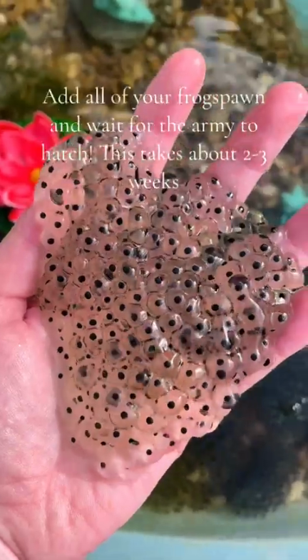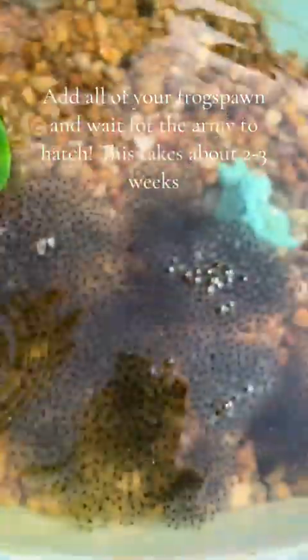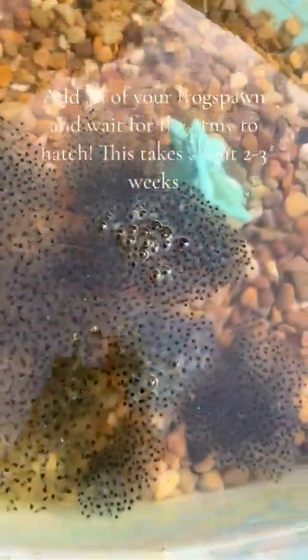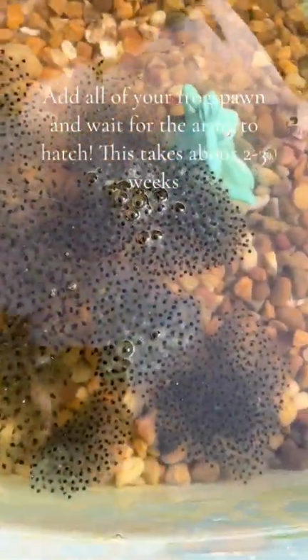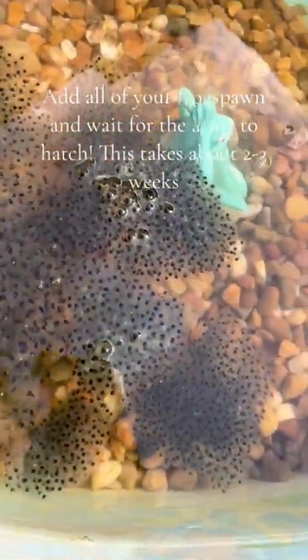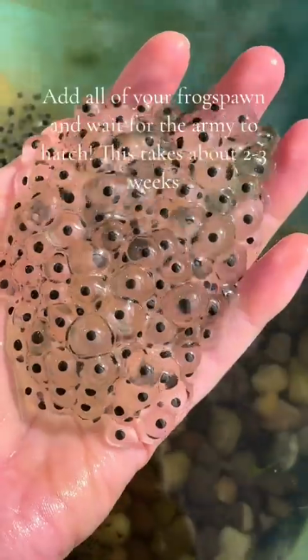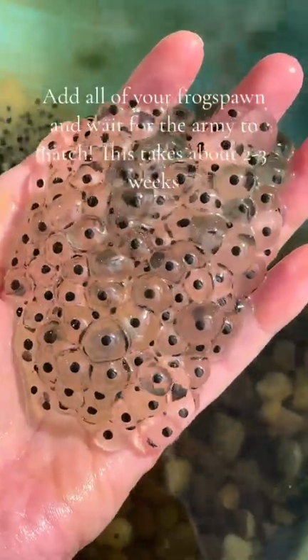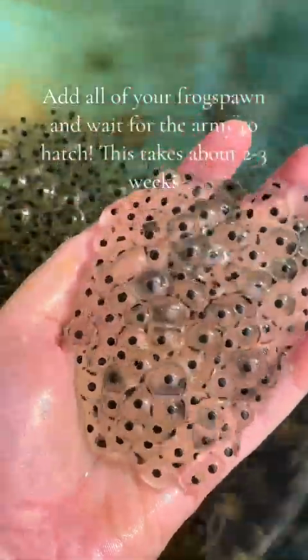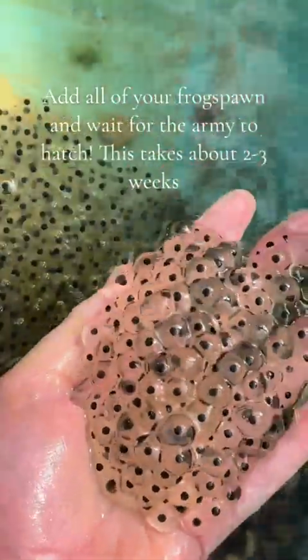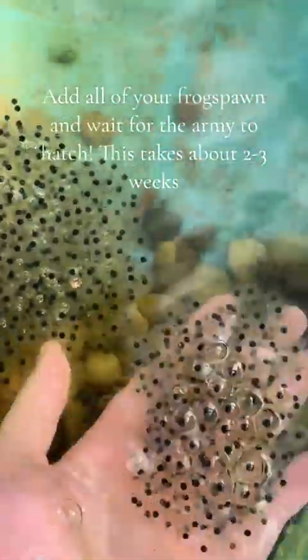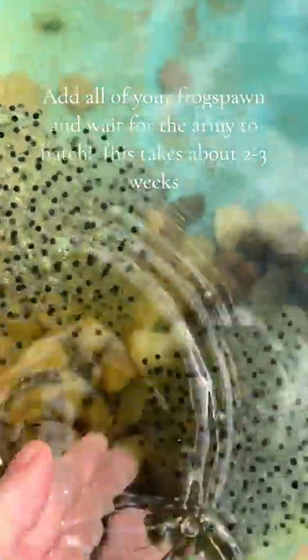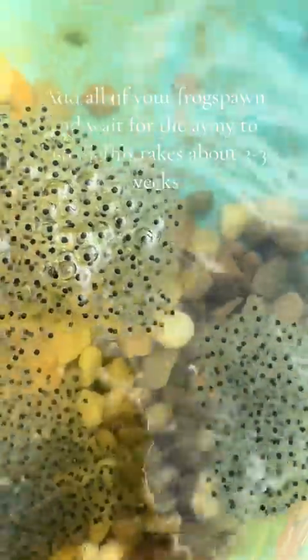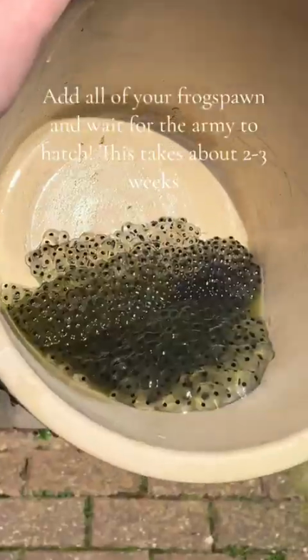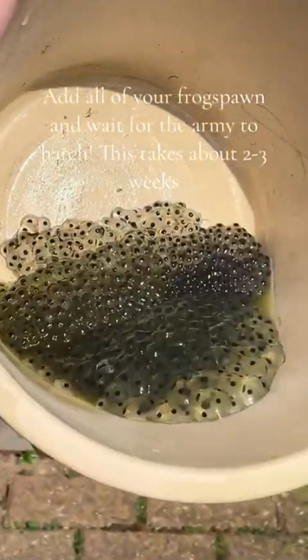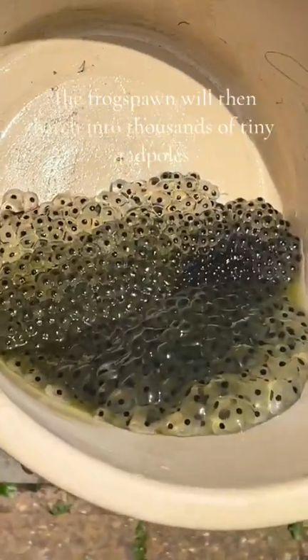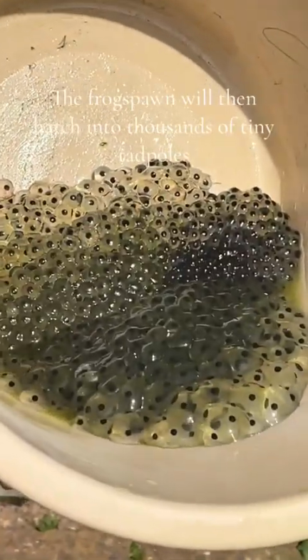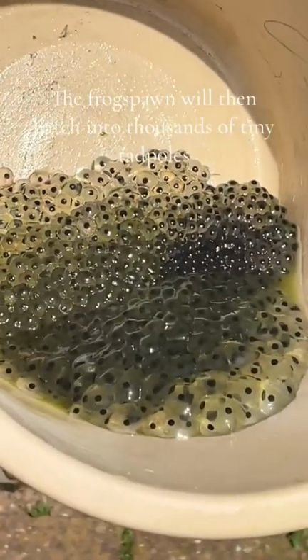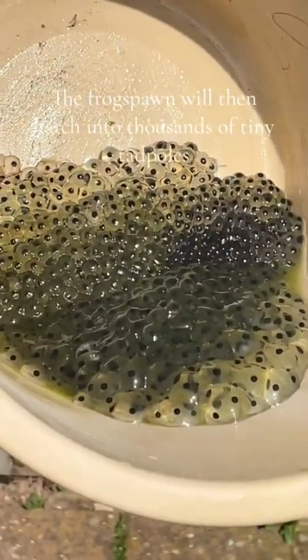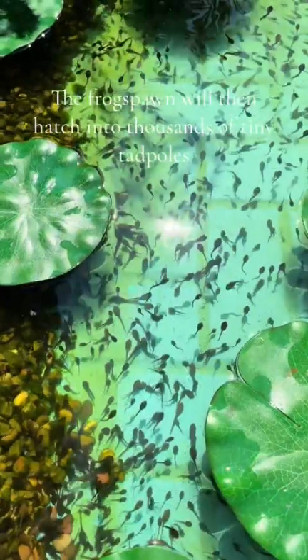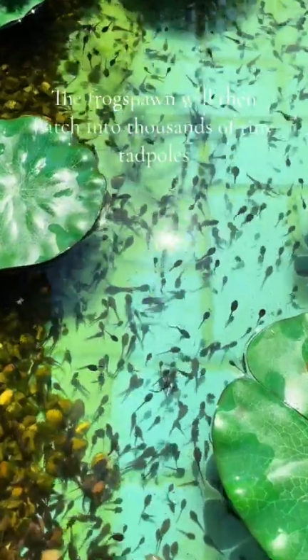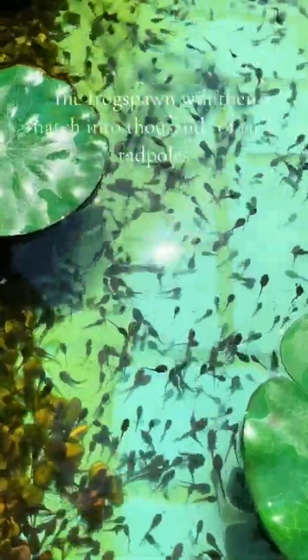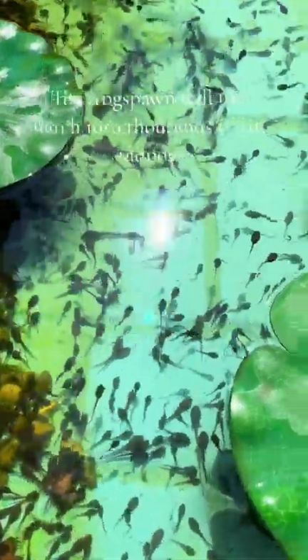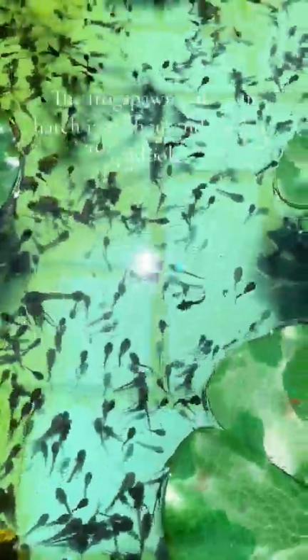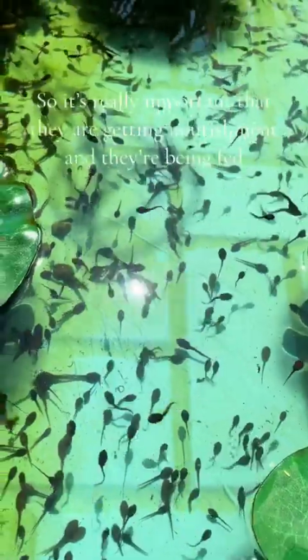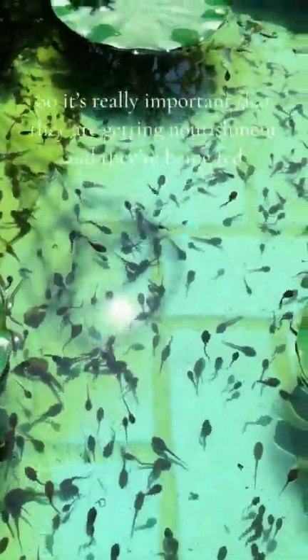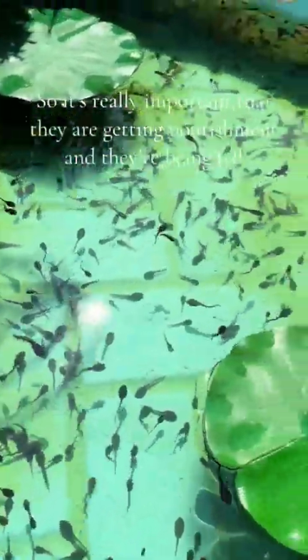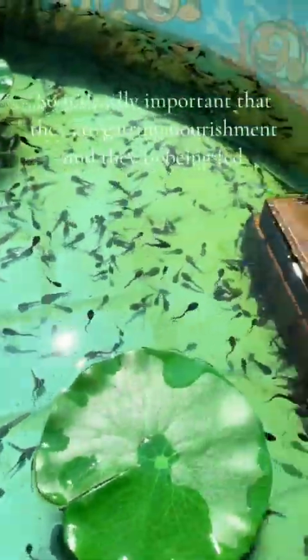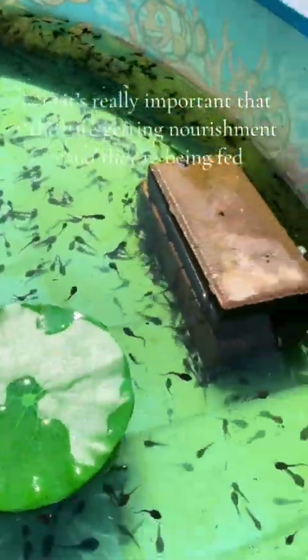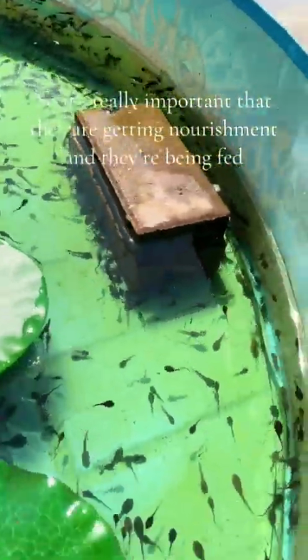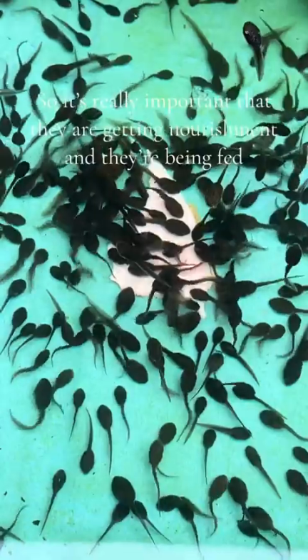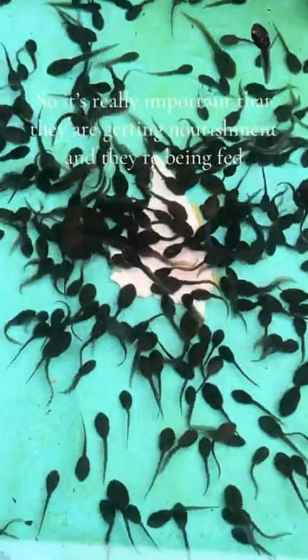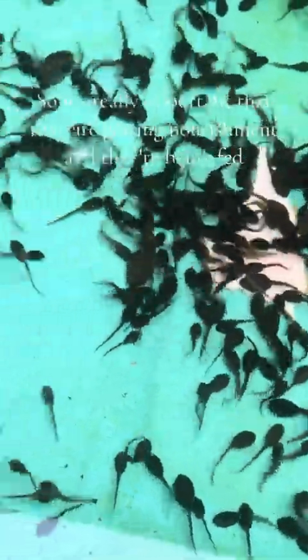Add all of your frog spawn and wait for the army to hatch. This takes about 2-3 weeks. The frog spawn will then hatch into thousands of tiny tadpoles, so it's really important that they are getting nourishment and they're being fed.